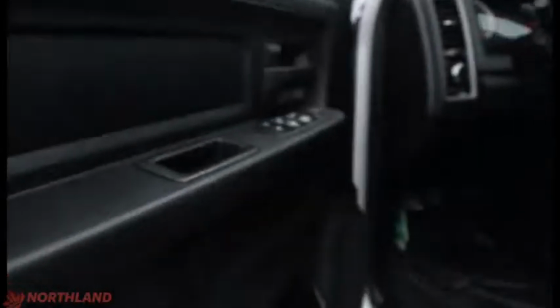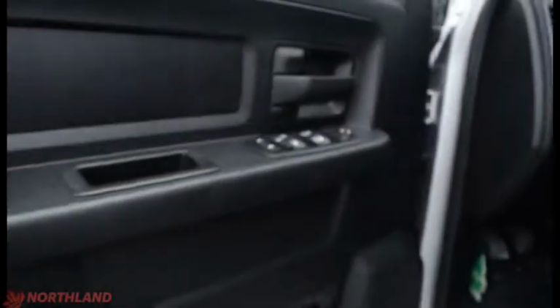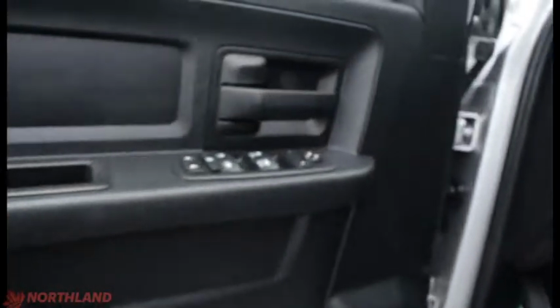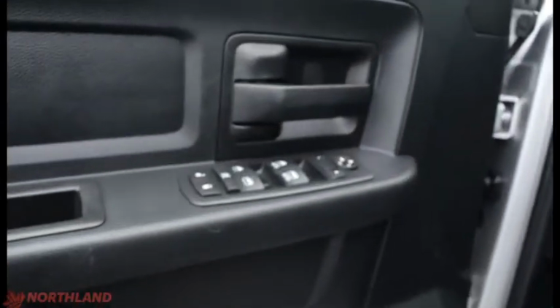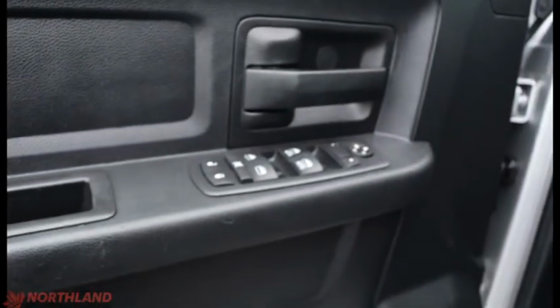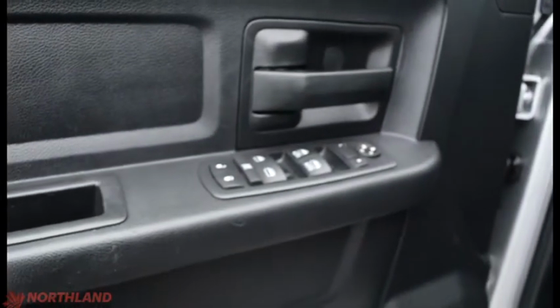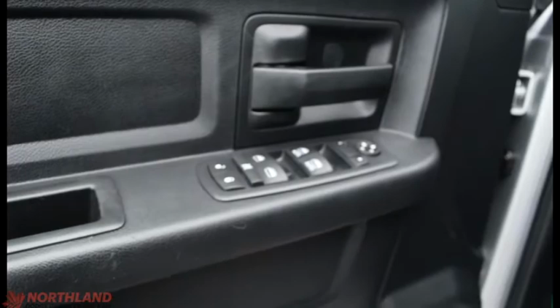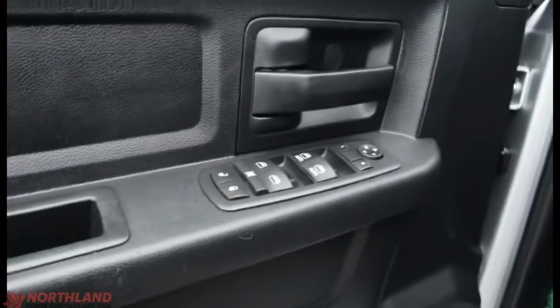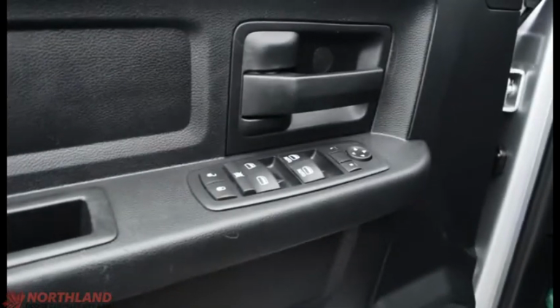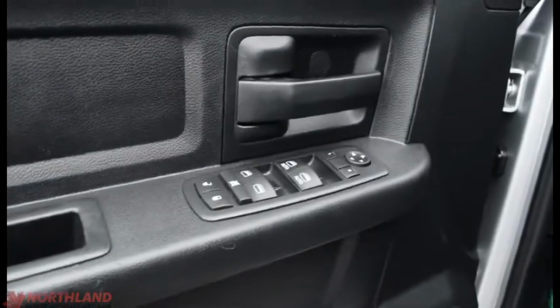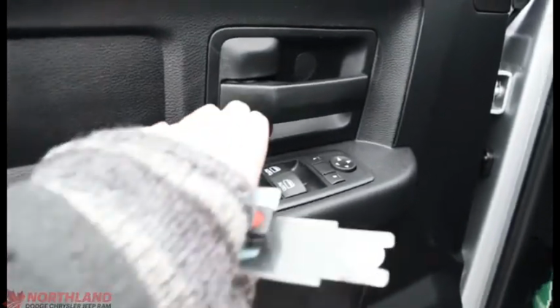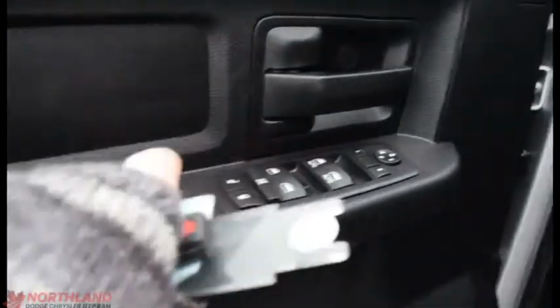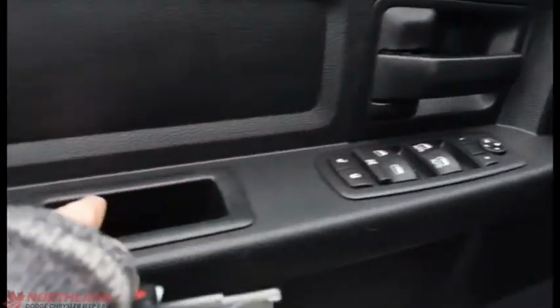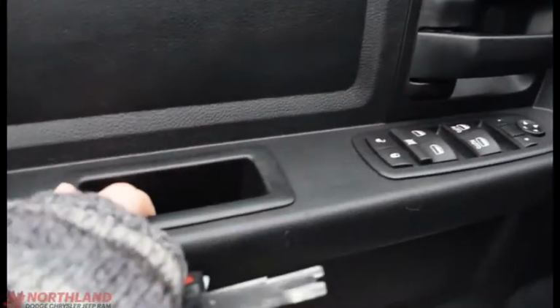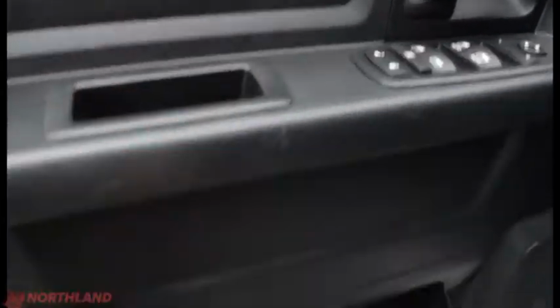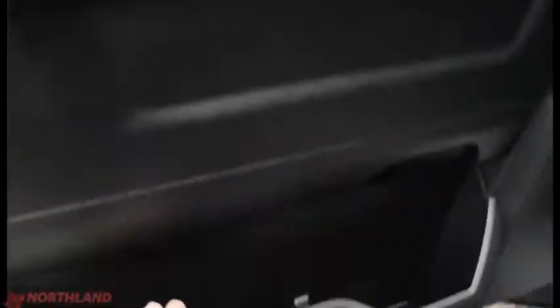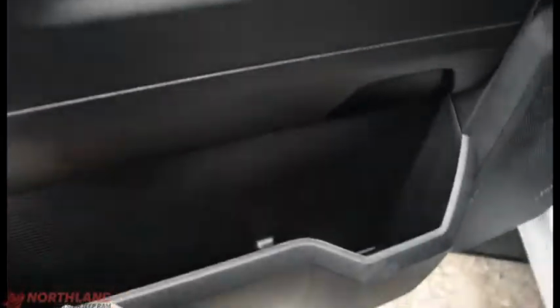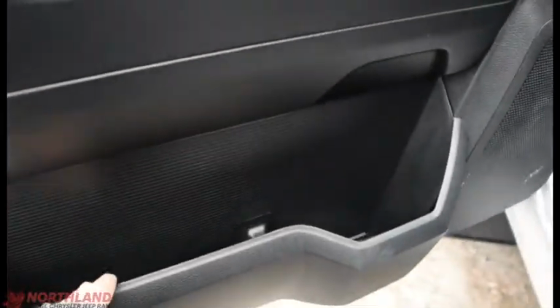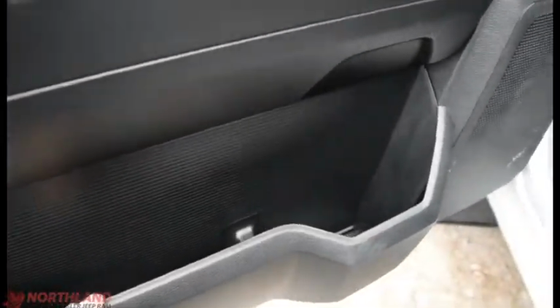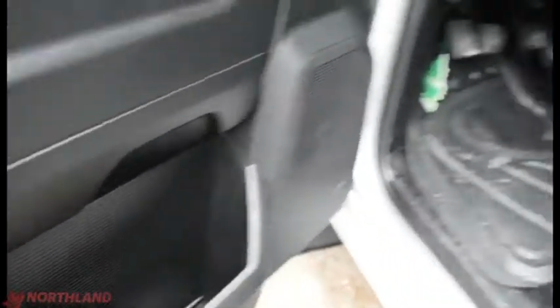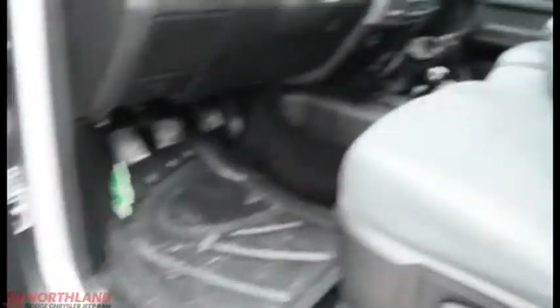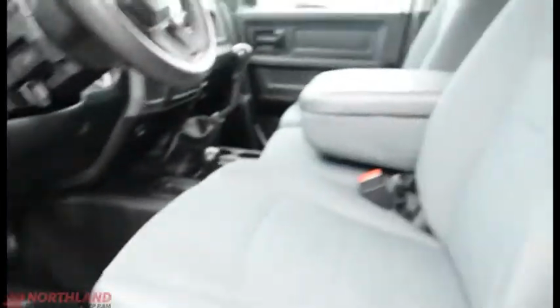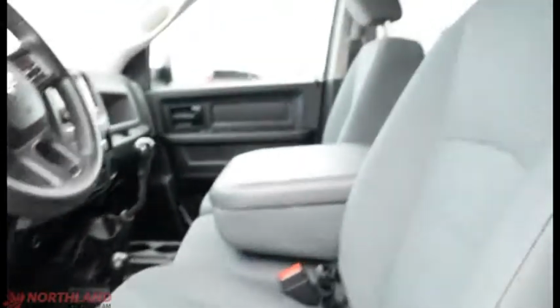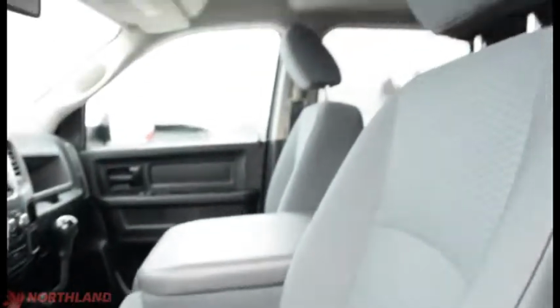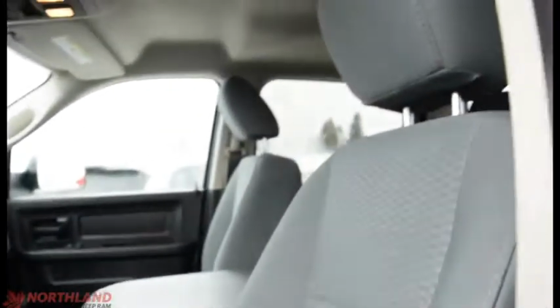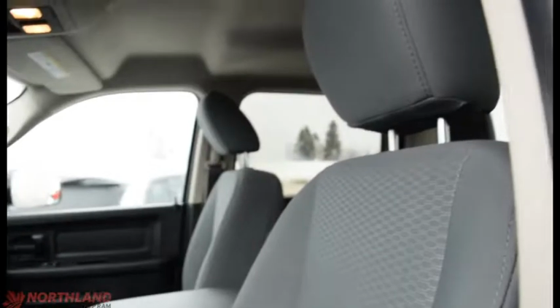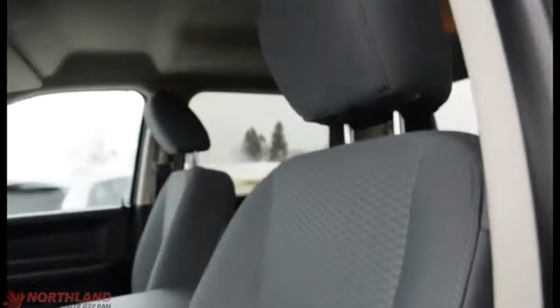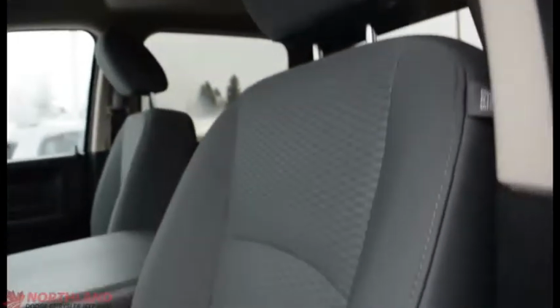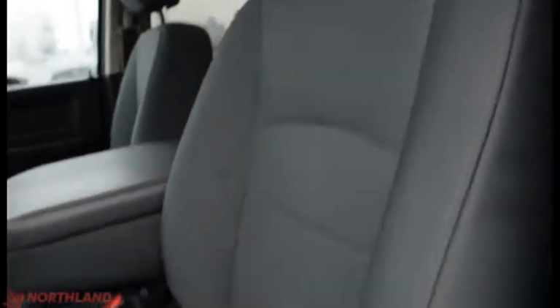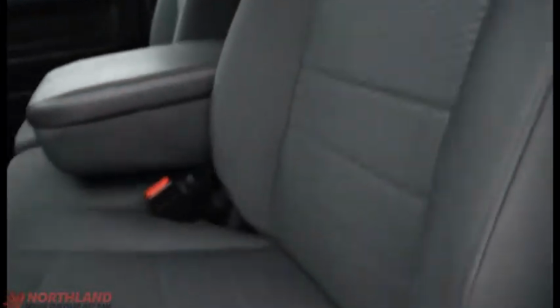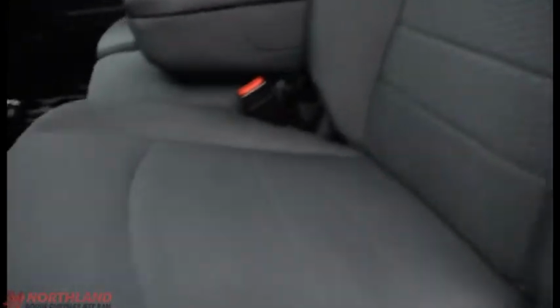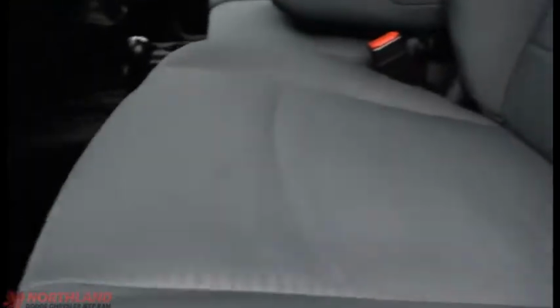On the door here you do have electric mirrors, windows, and locks. You've got your handle, another handle here, and some storage down here. It looks great in here — very spacious with very comfortable seats as well.